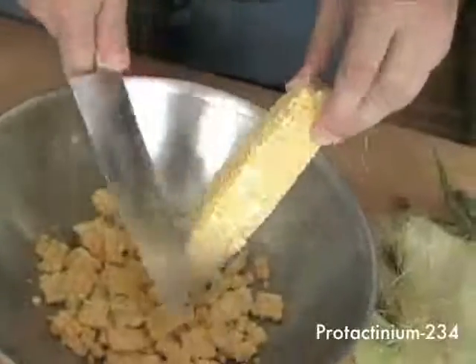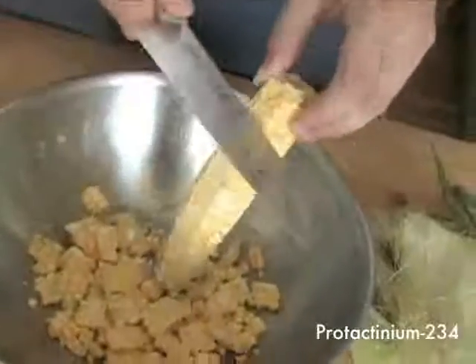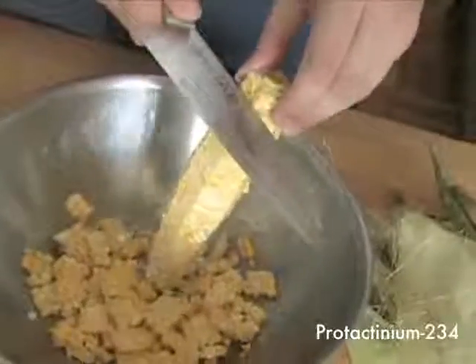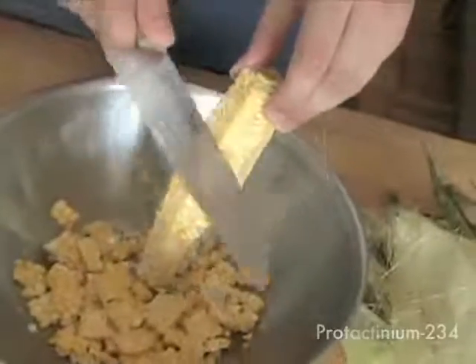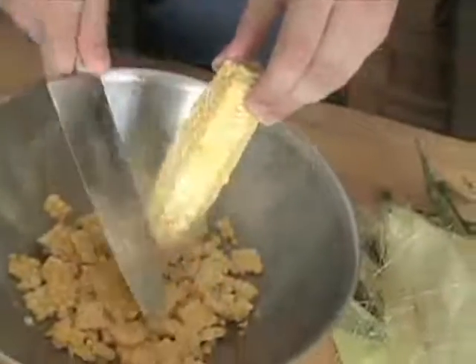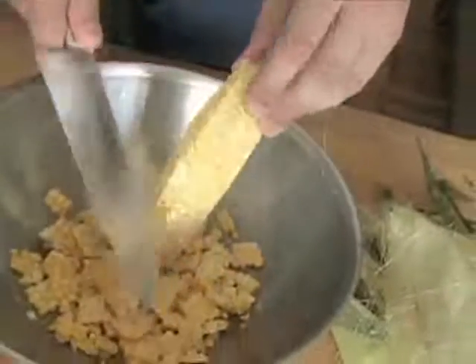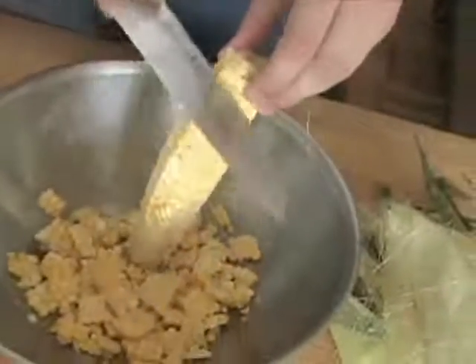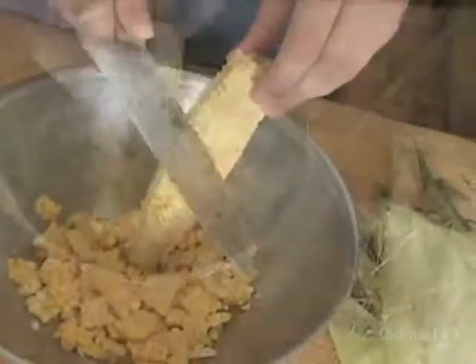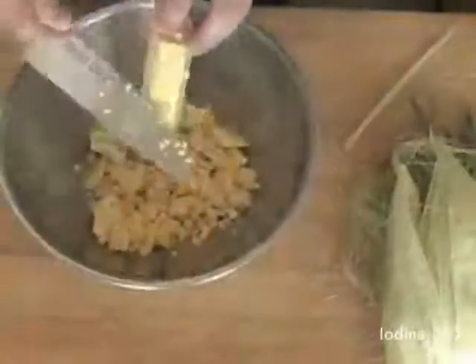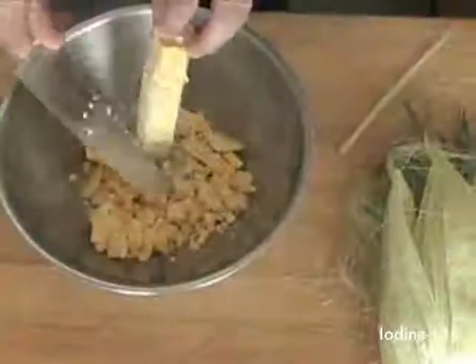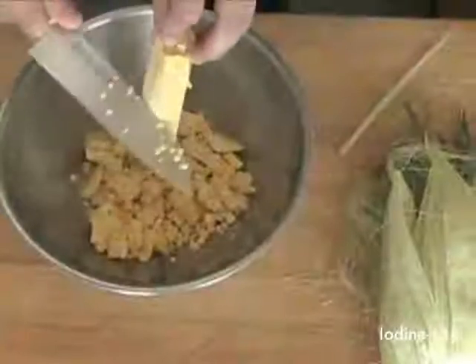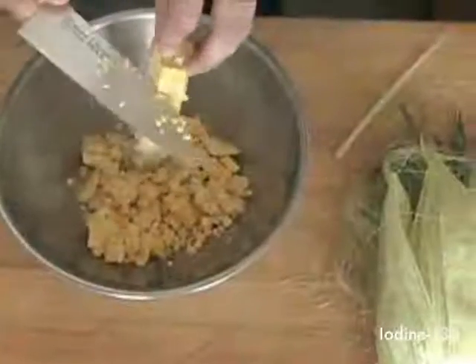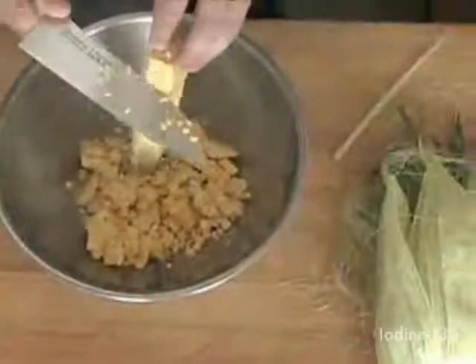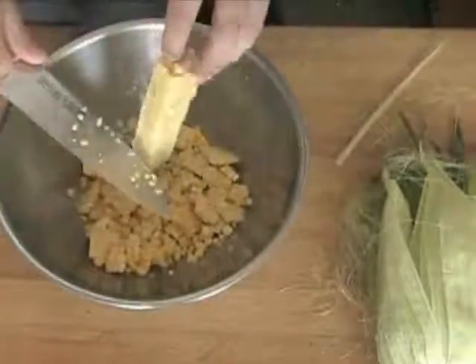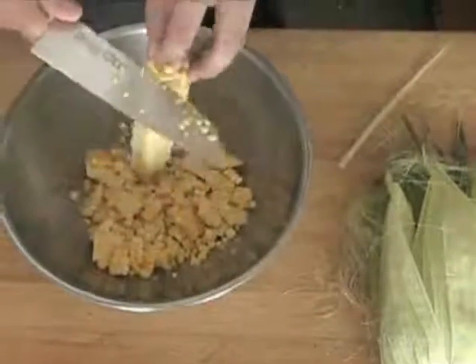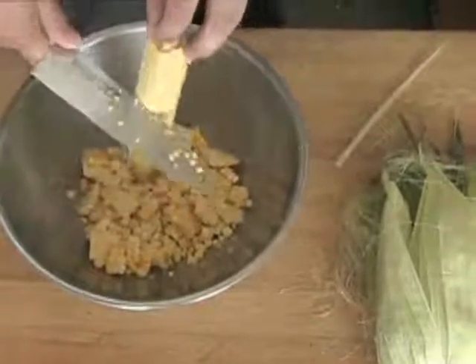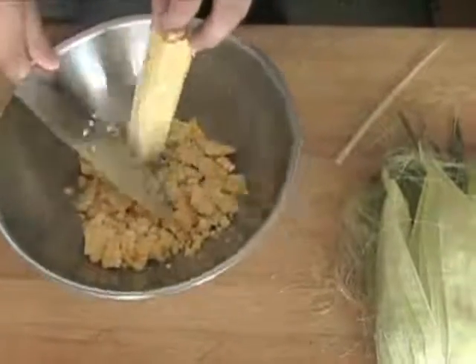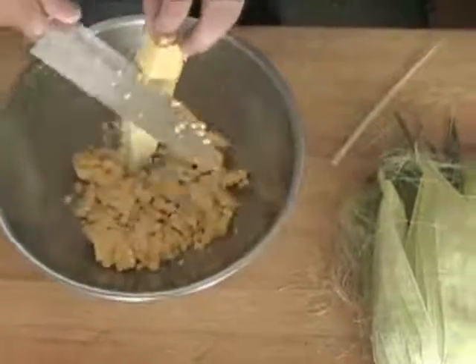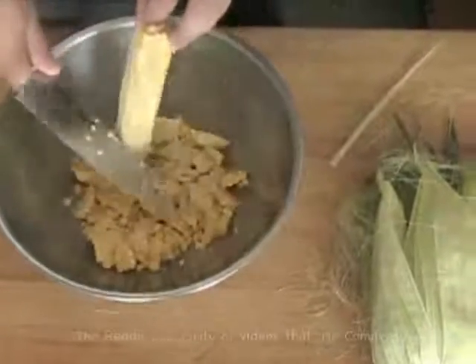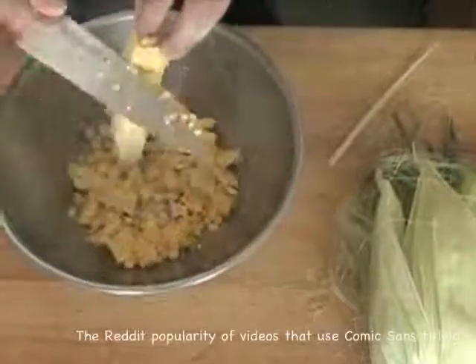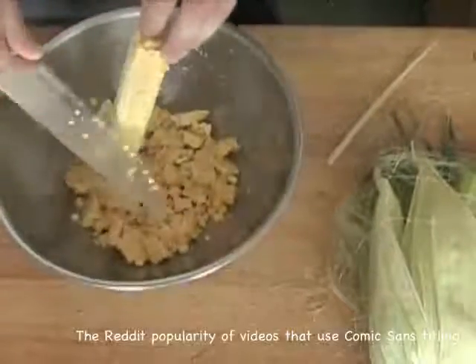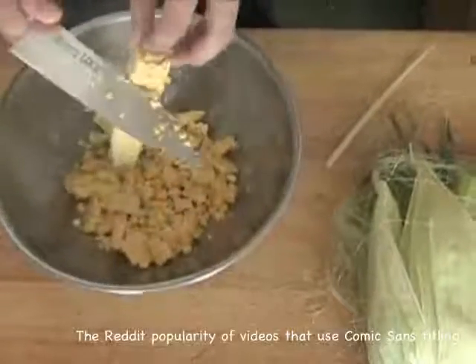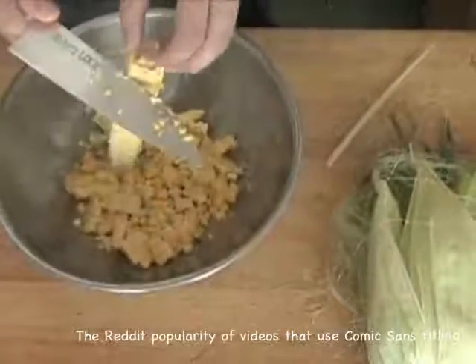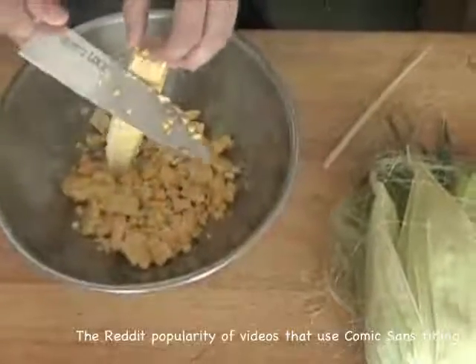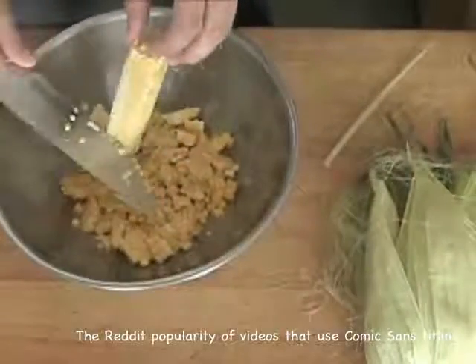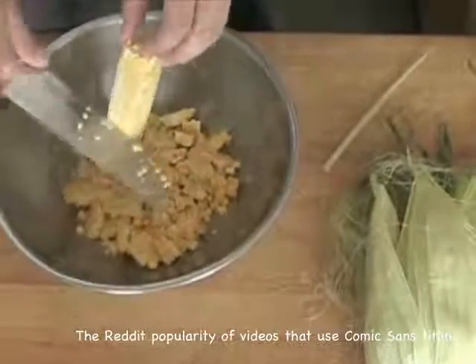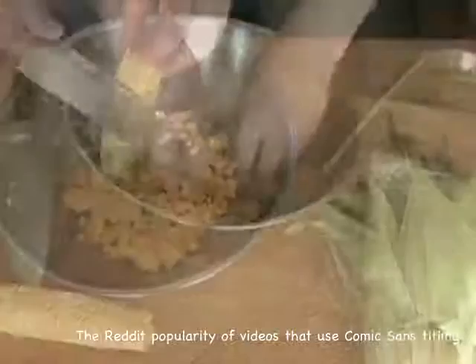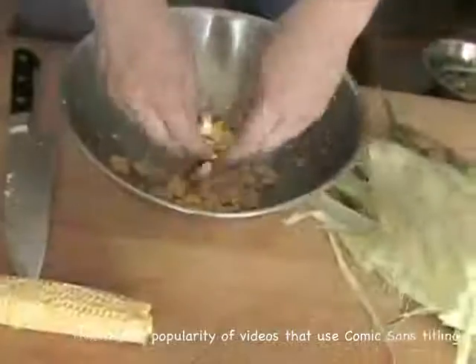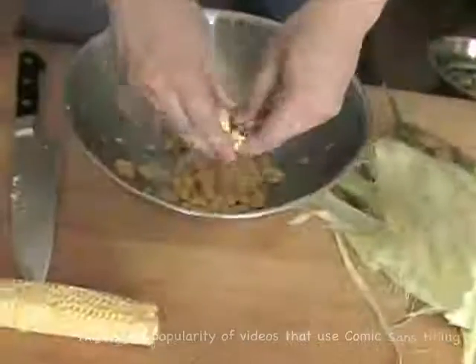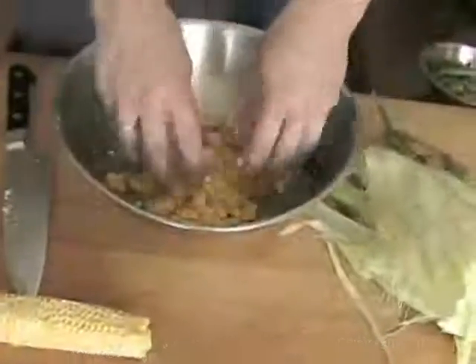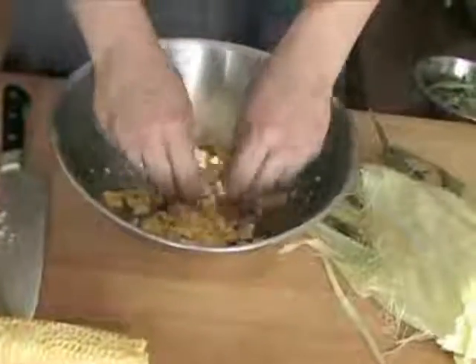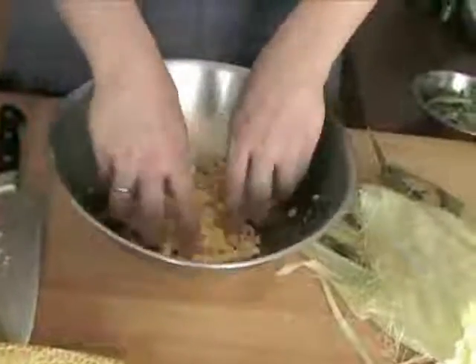After you've removed all of the kernels, use the back of your knife to scrape excess corn milk out of the cob, which will add lots of flavor to your sautés or soups. If you're making soup or chowder, save the cobs to flavor your stock.